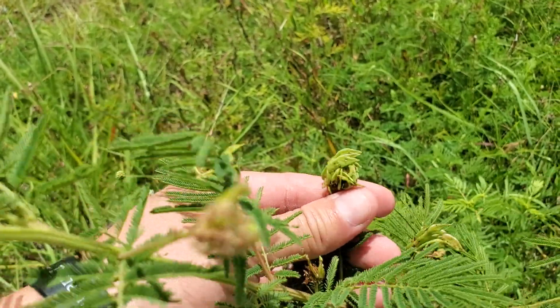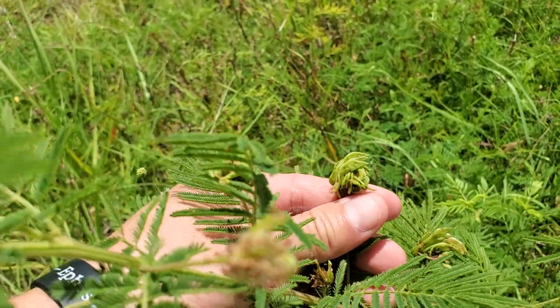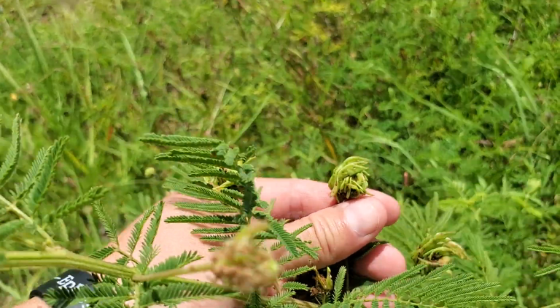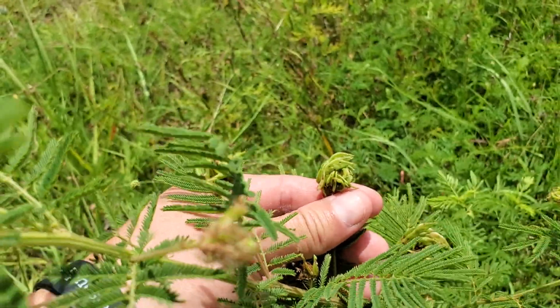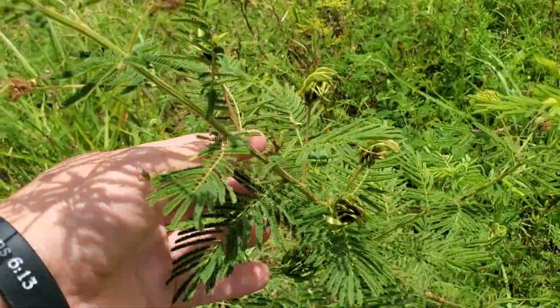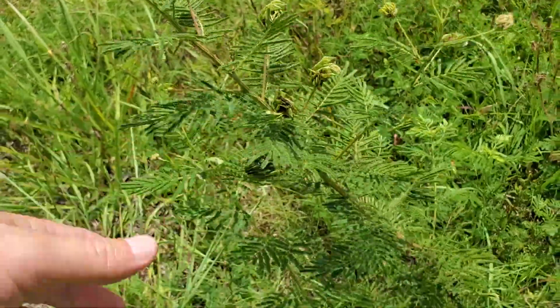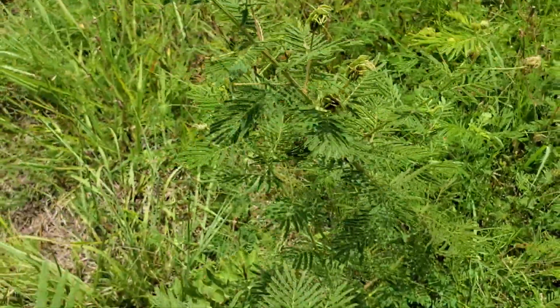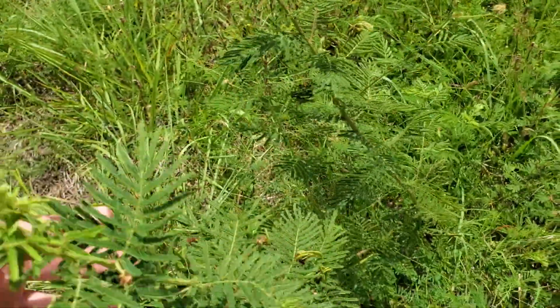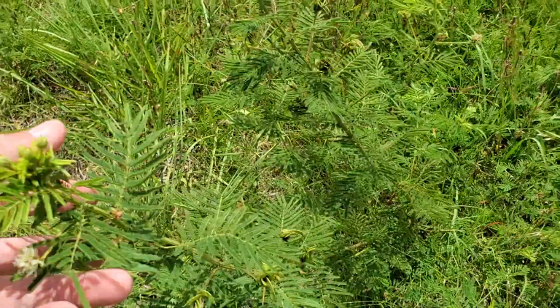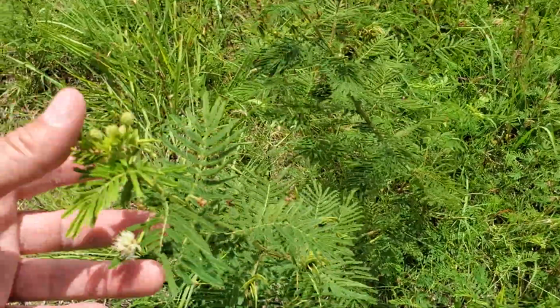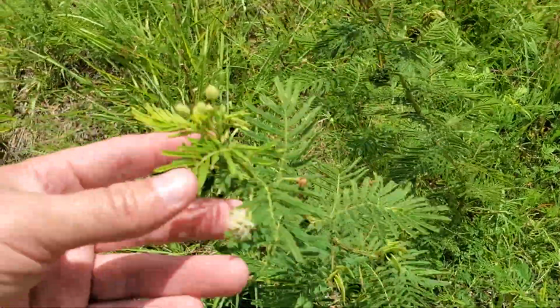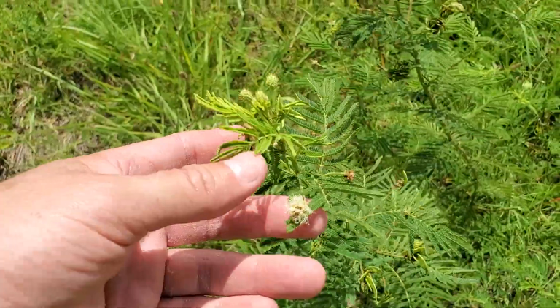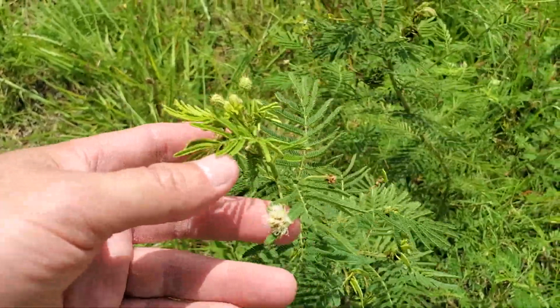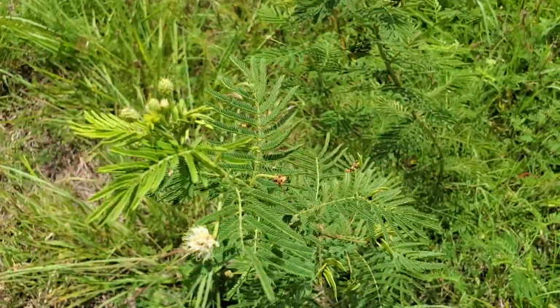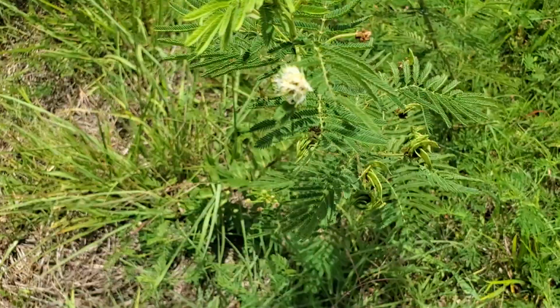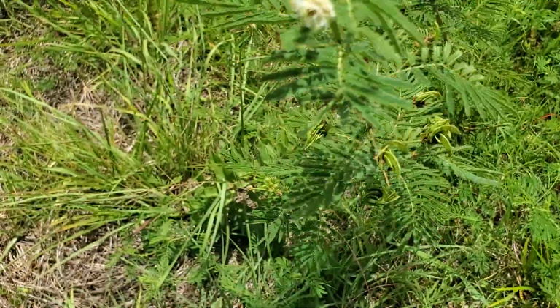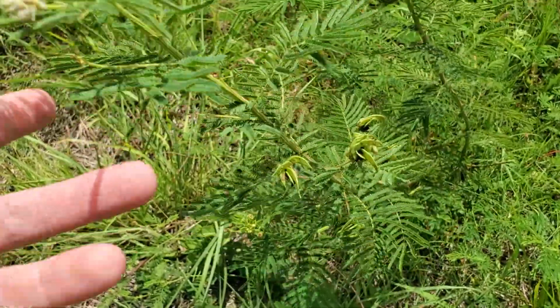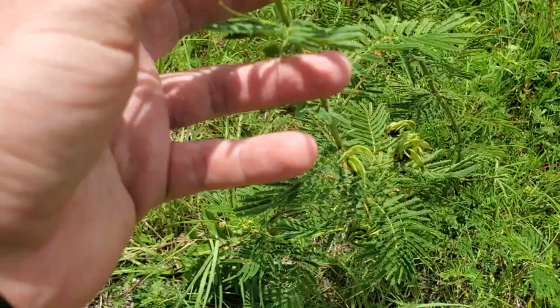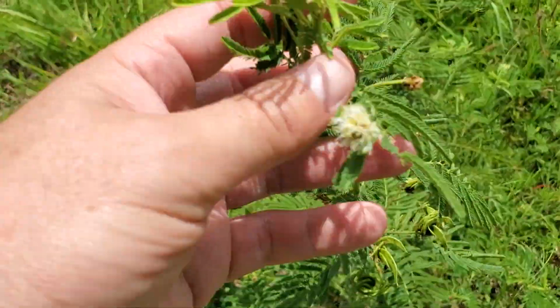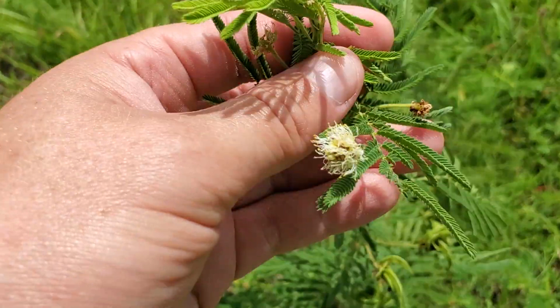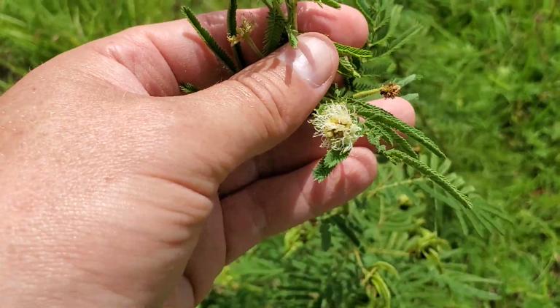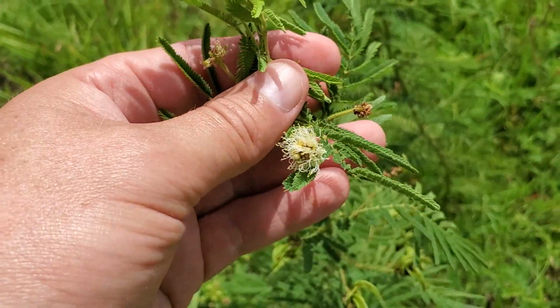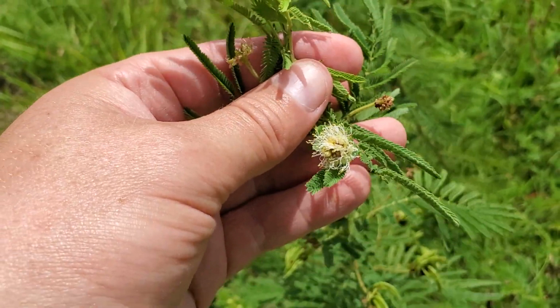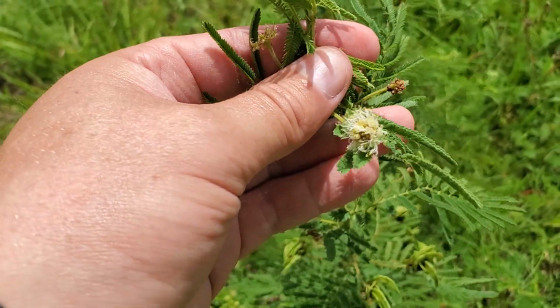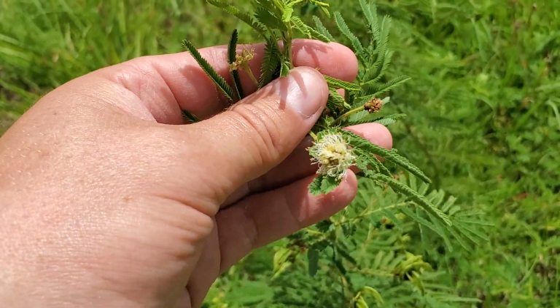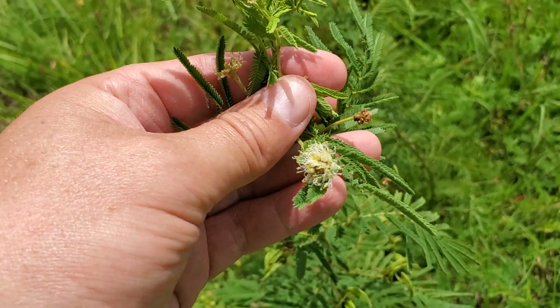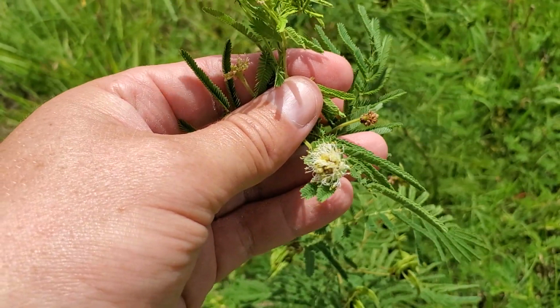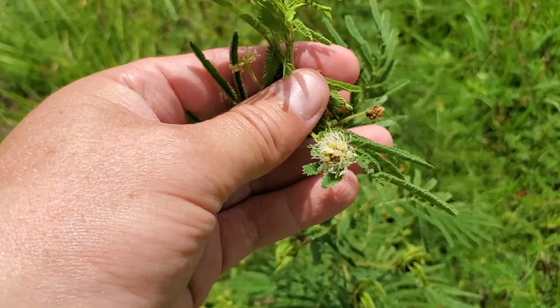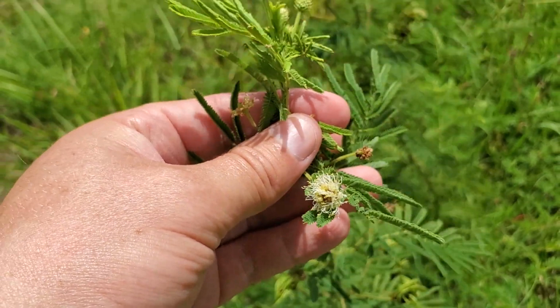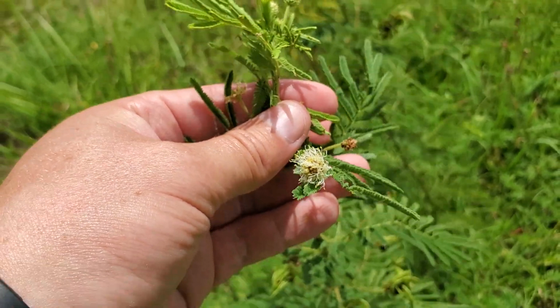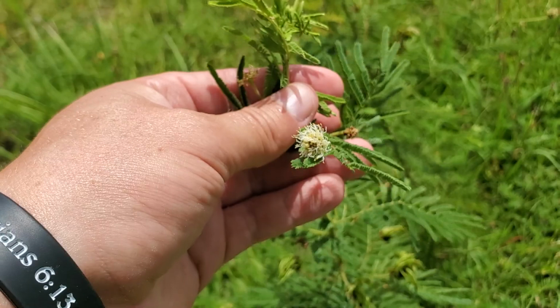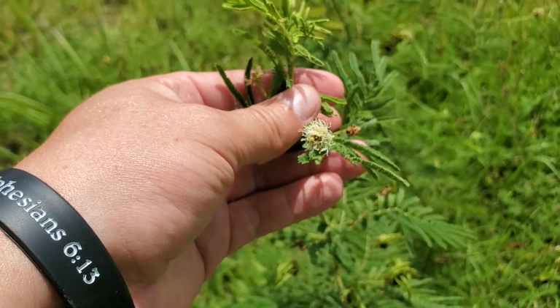Isn't that cool? So this is why I love almost all the flowers here — the mimosa family just has this very Dr. Seuss look.